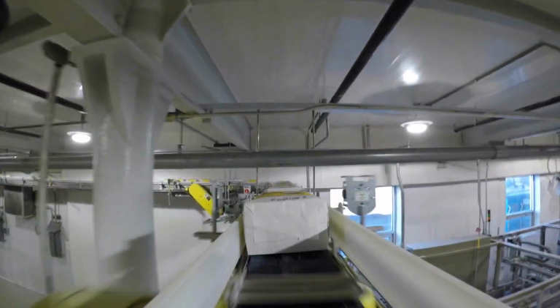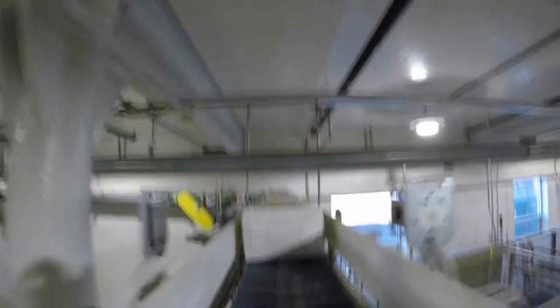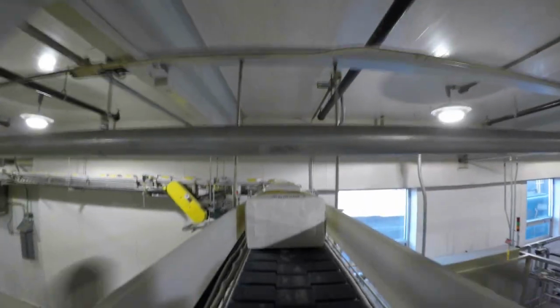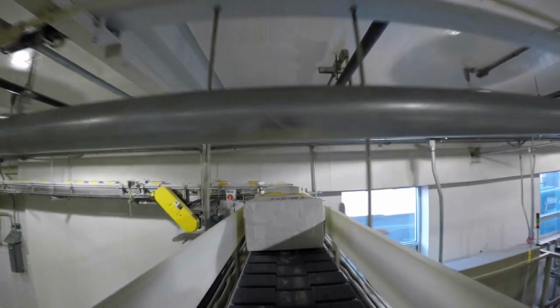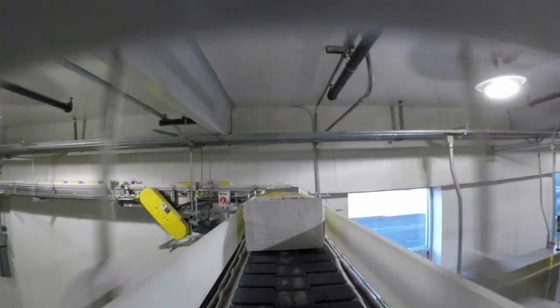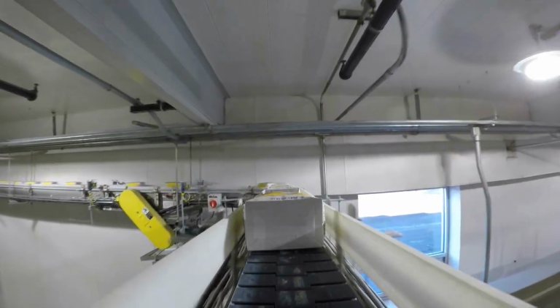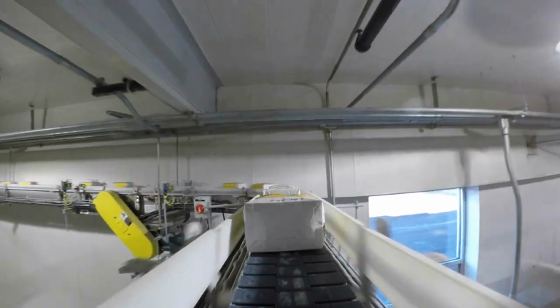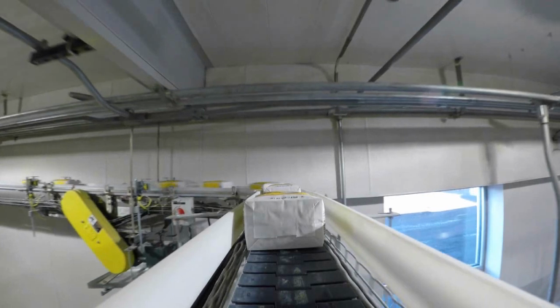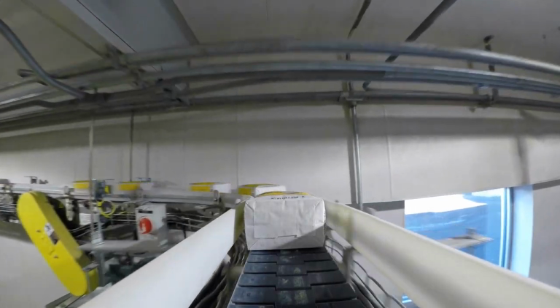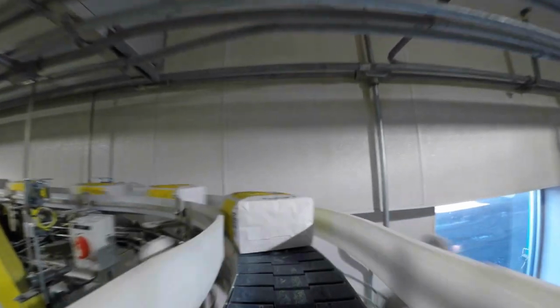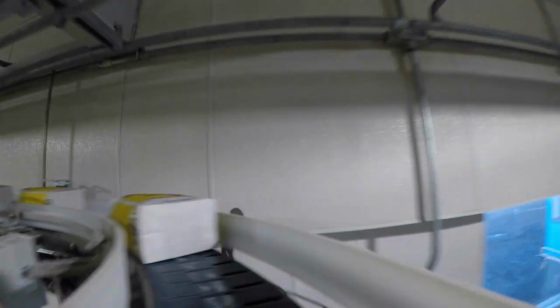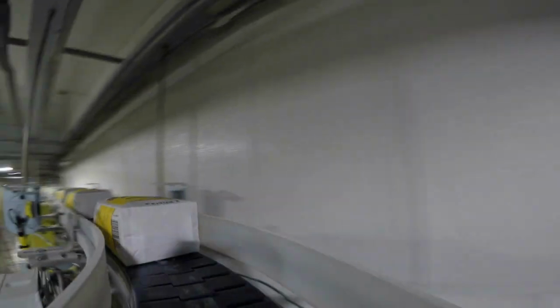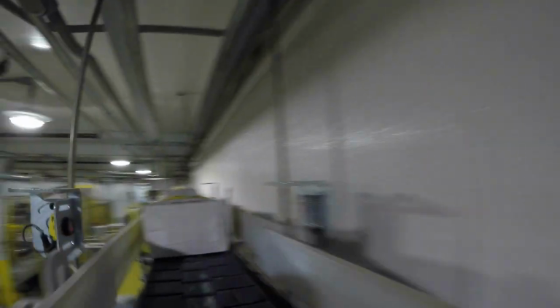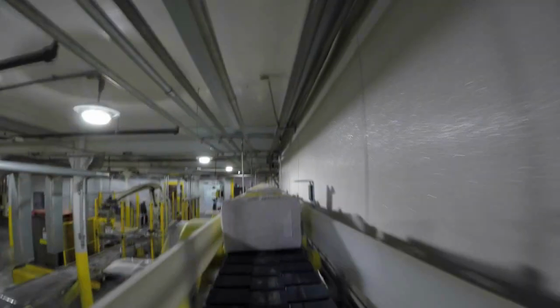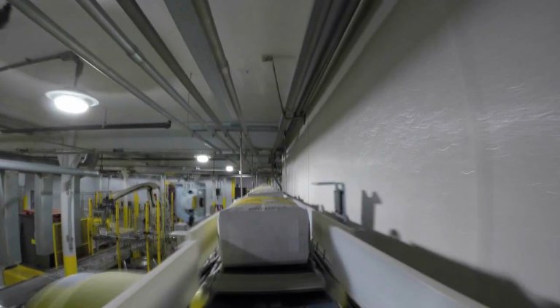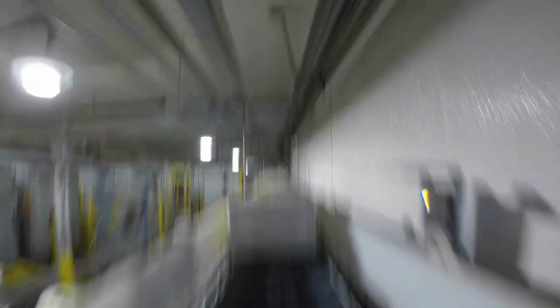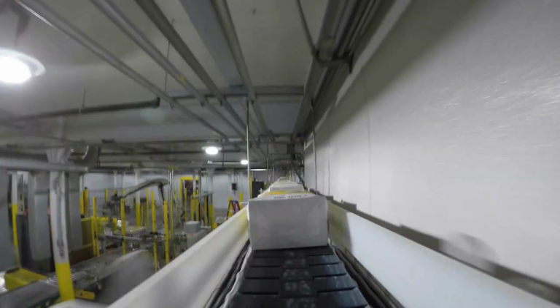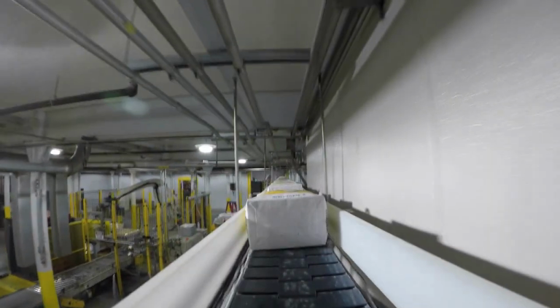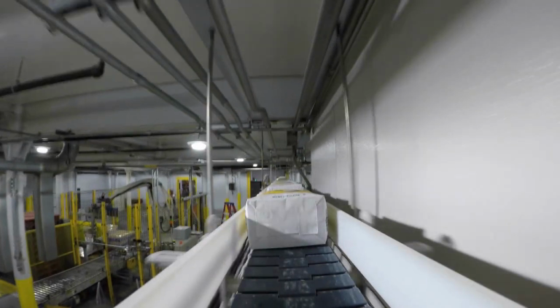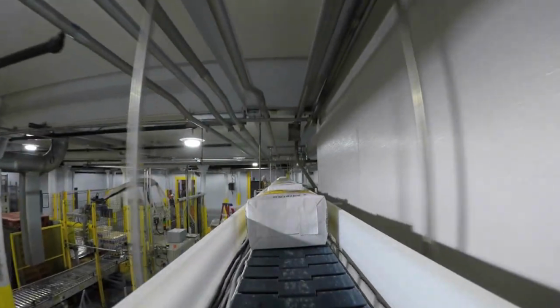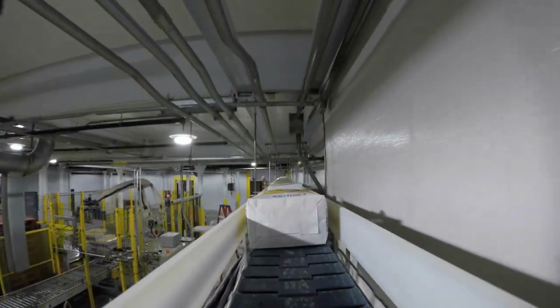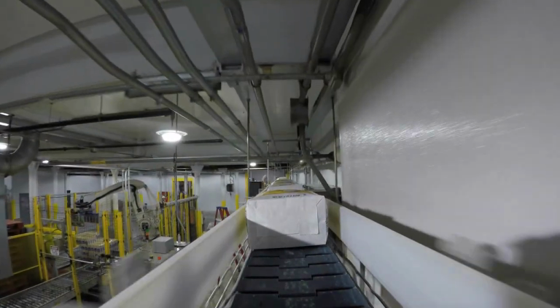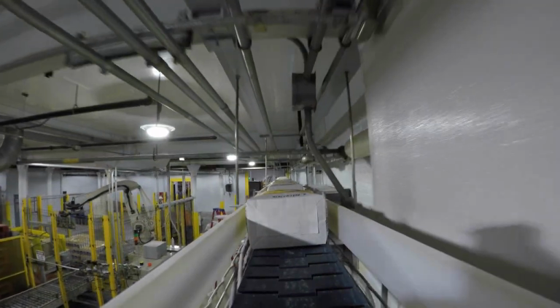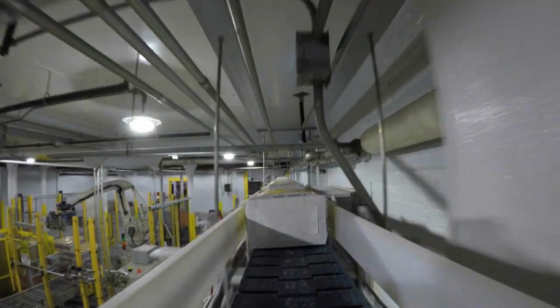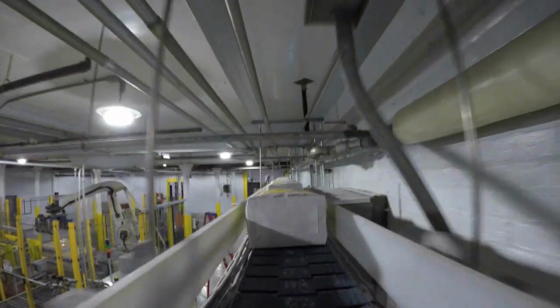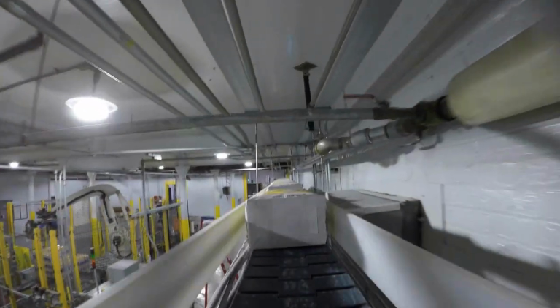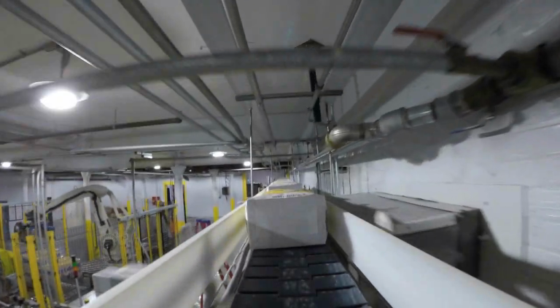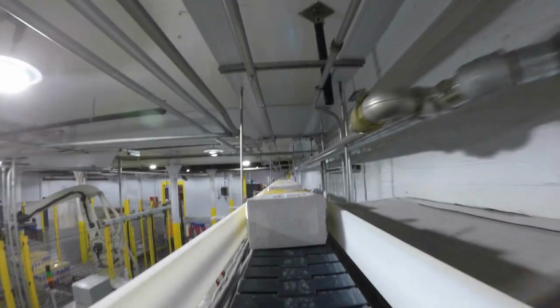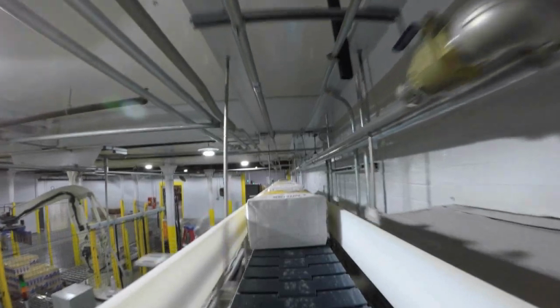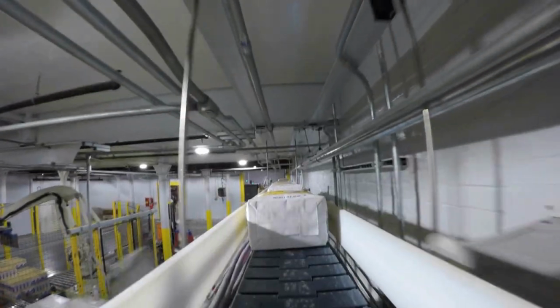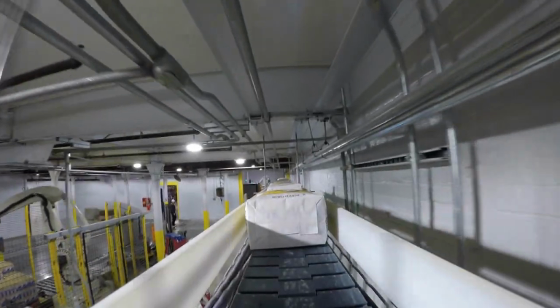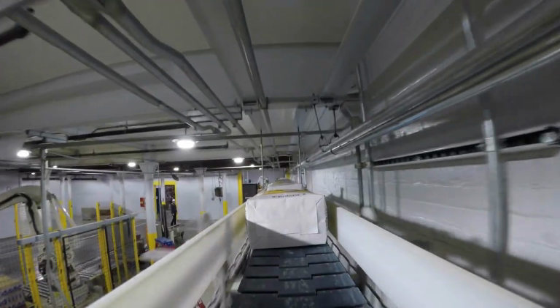The elevated conveyor provides uninterrupted shop production below and maximizes floor space. Fixed stainless steel guide rail brackets control product stability throughout twists, turns, and elevation changes through the entire length of the transportation.